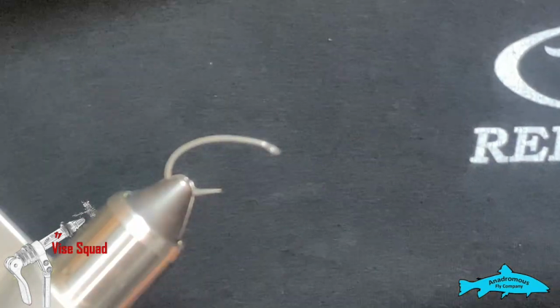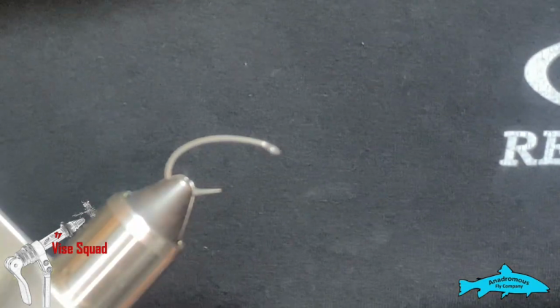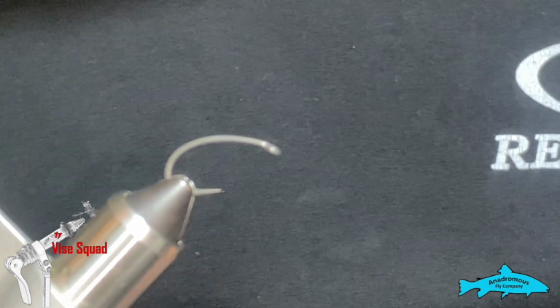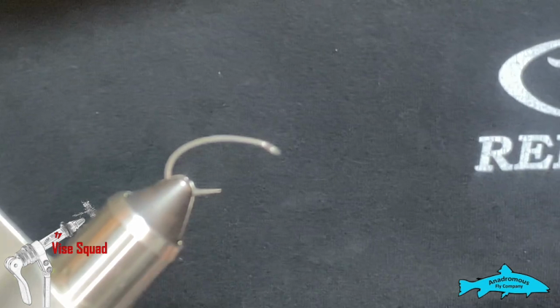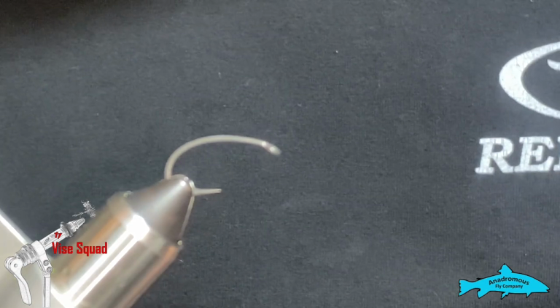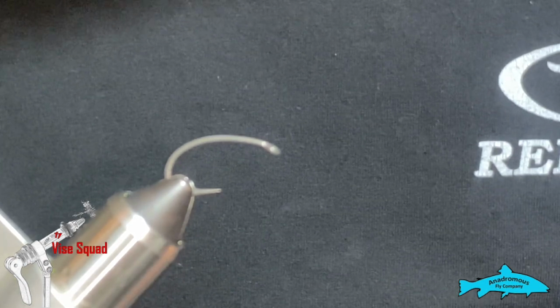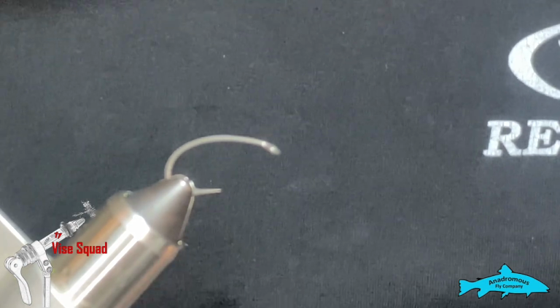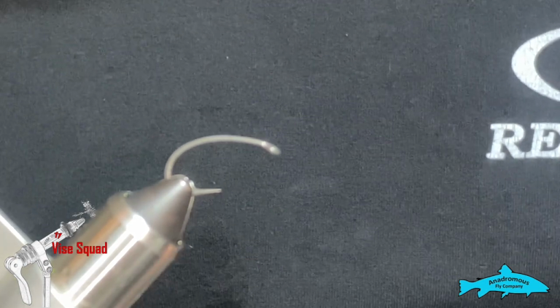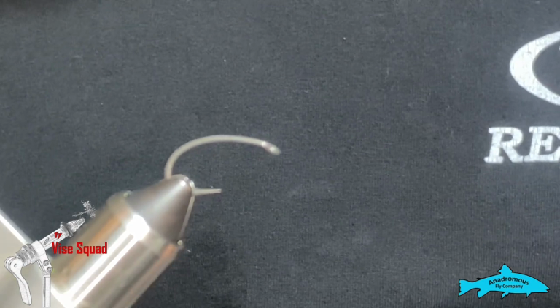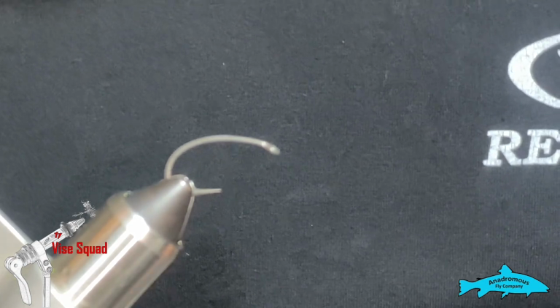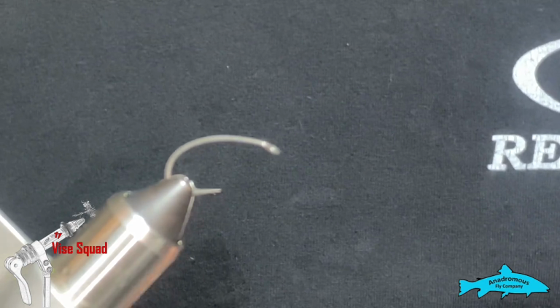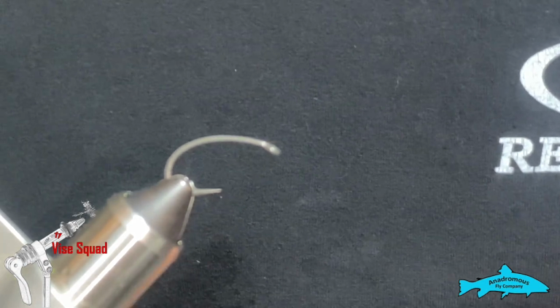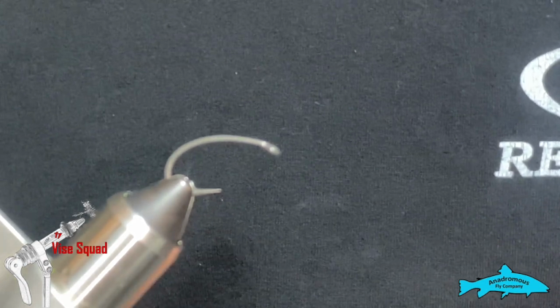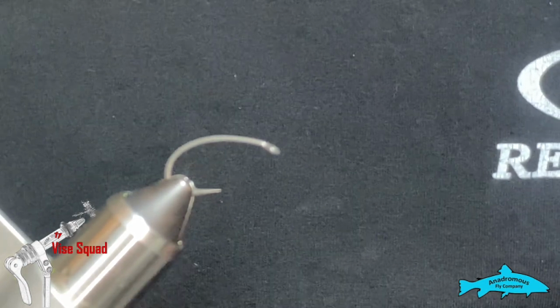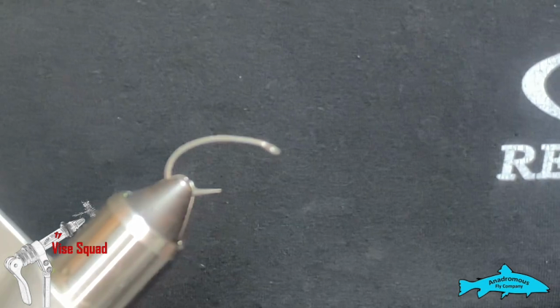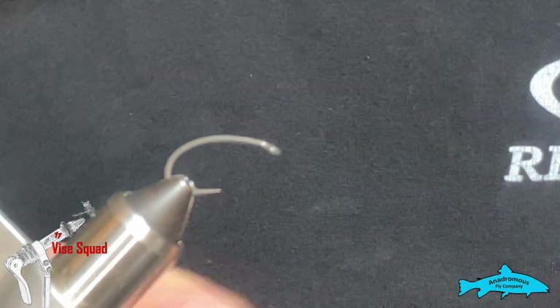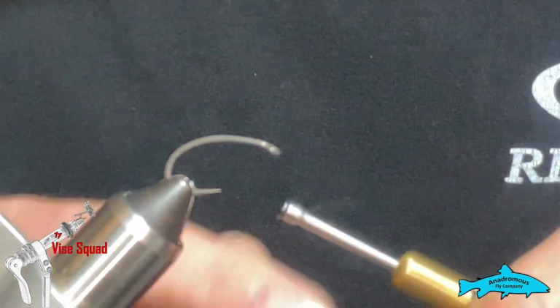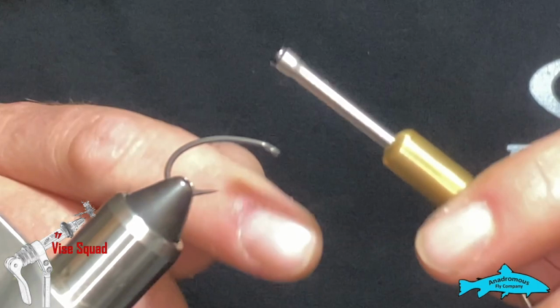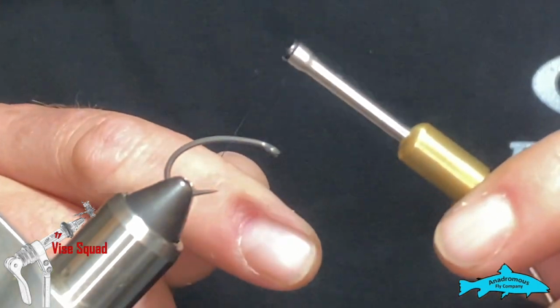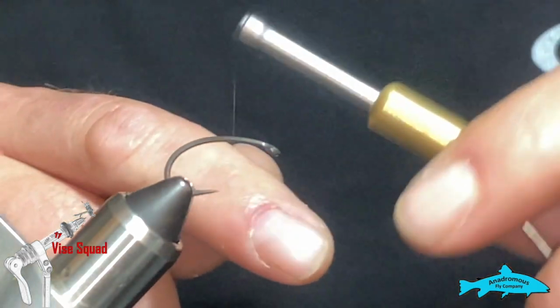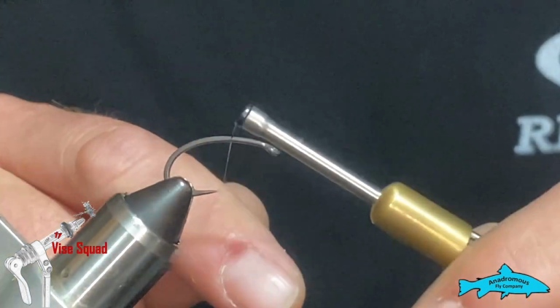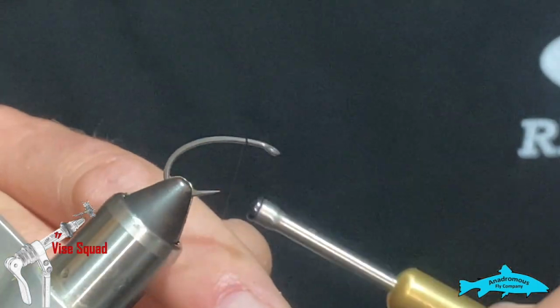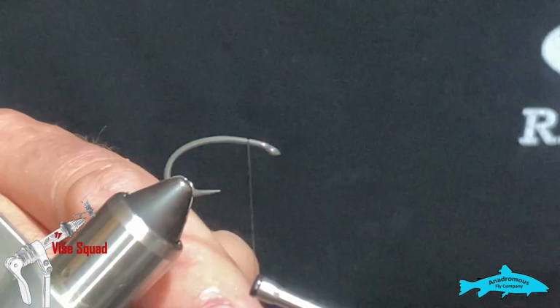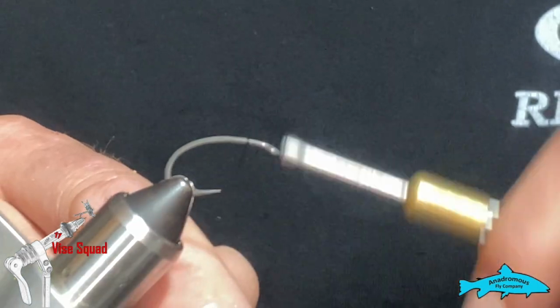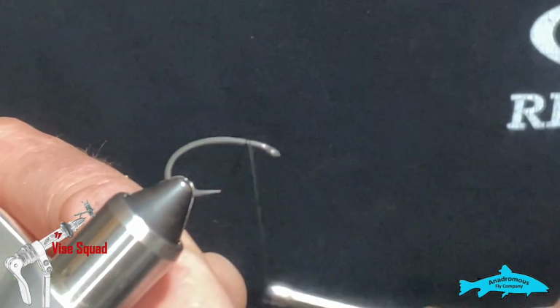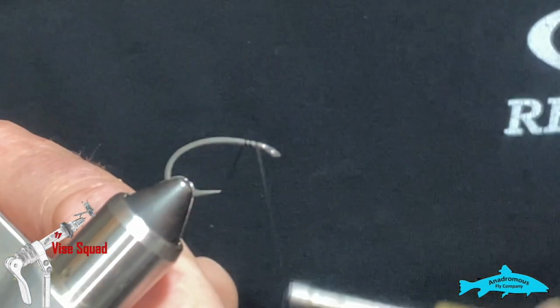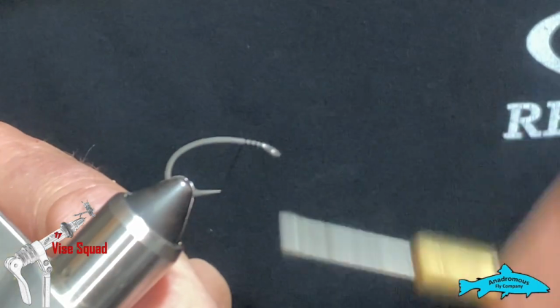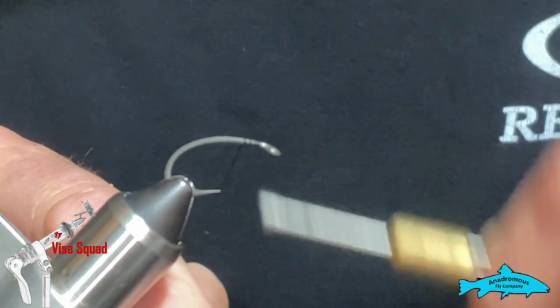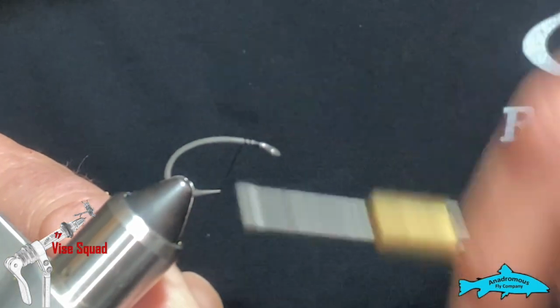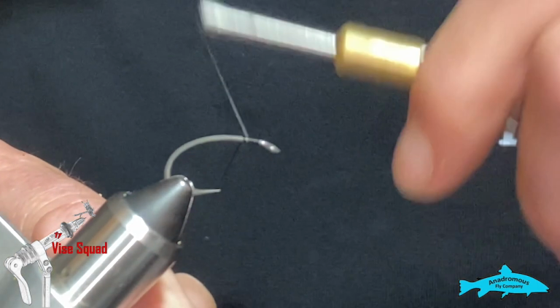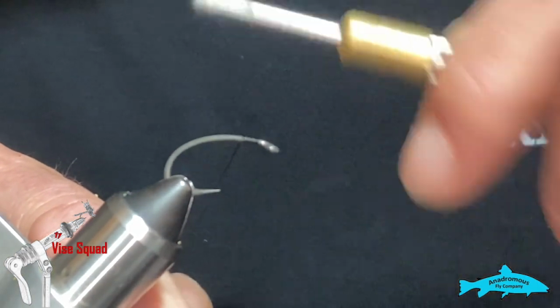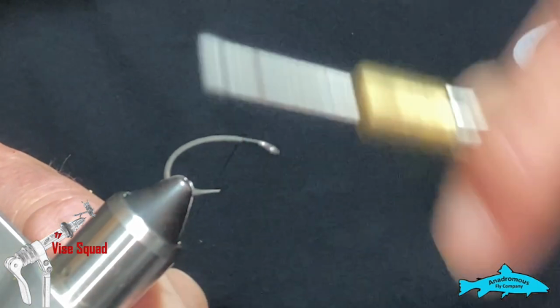I have a Gamakatsu G Carp Humpback number six hook, and I'm using some Semperfly Nano Silk 12-ought thread. You can use 100 denier or whatever you'd like. I'm going to get our thread attached and put a nice little thread base.